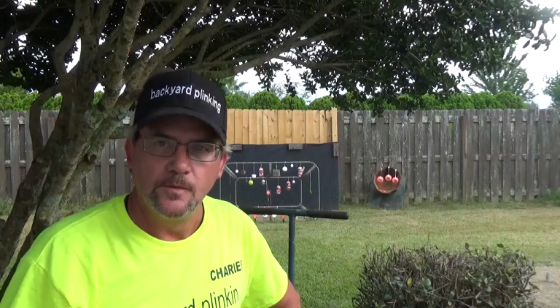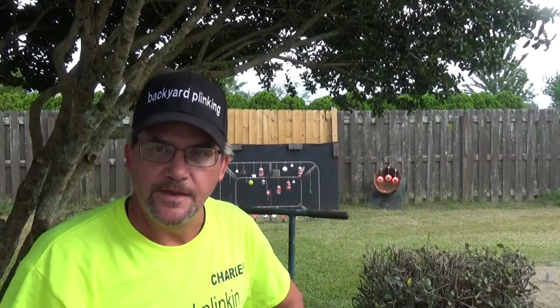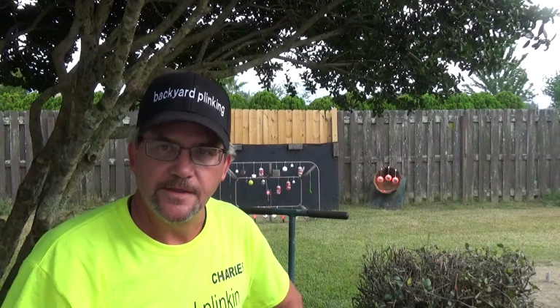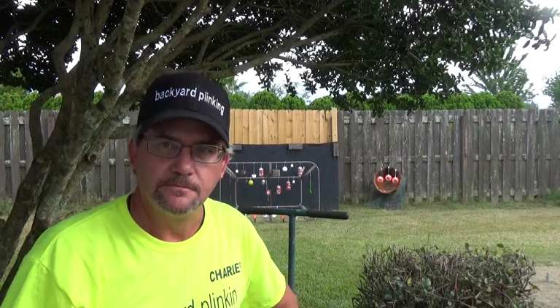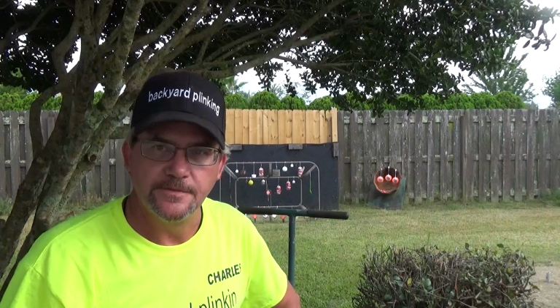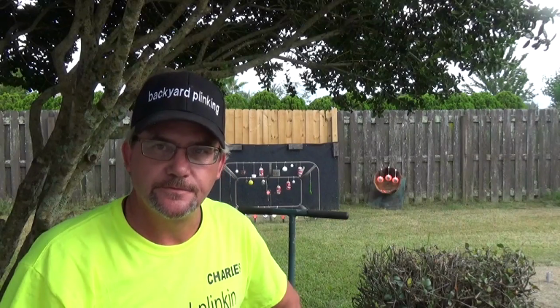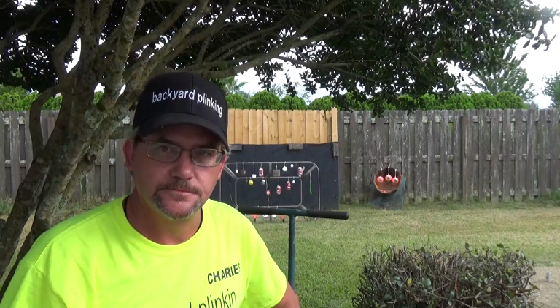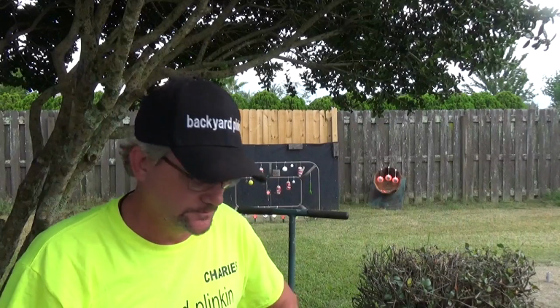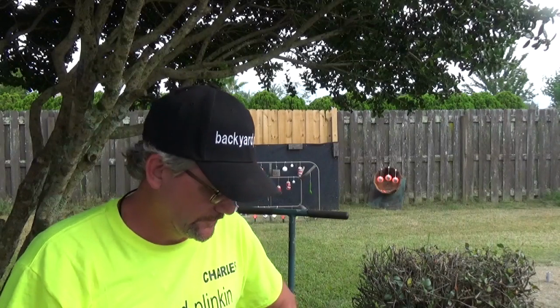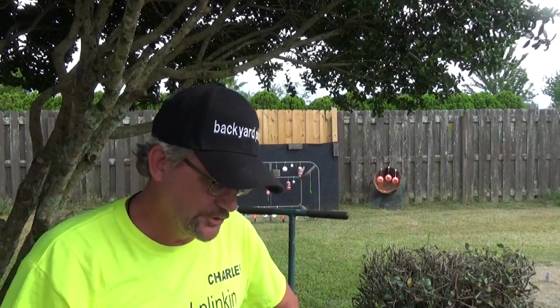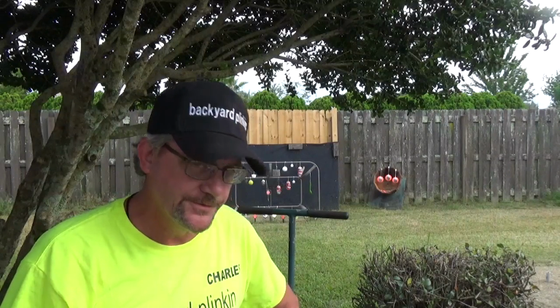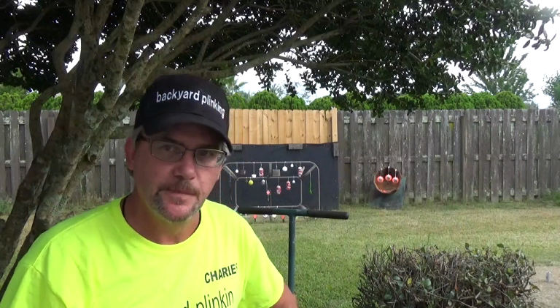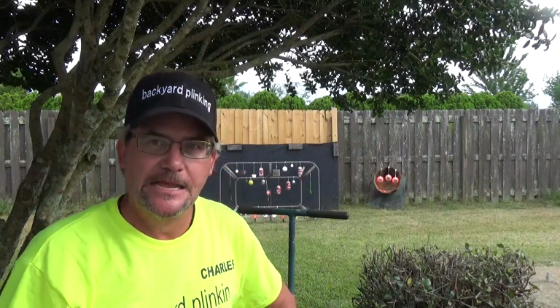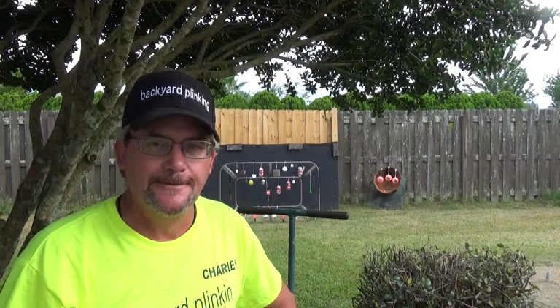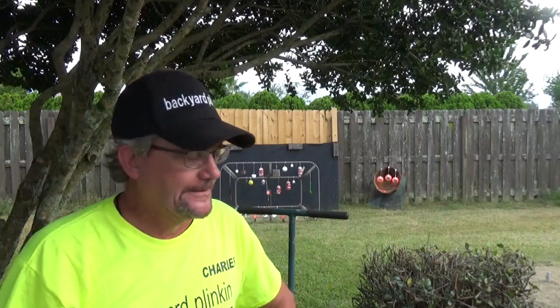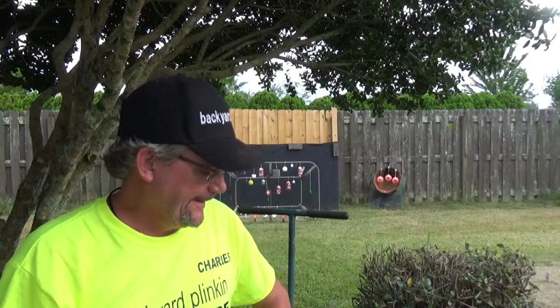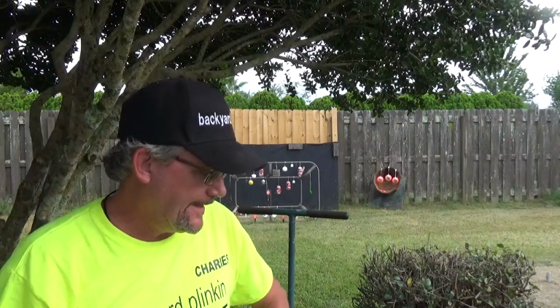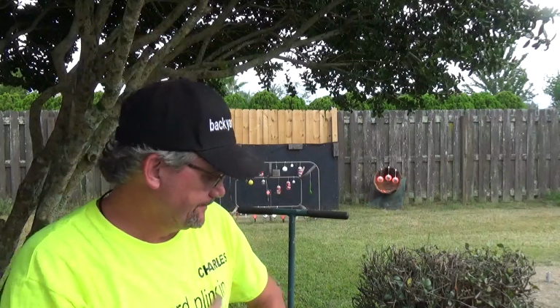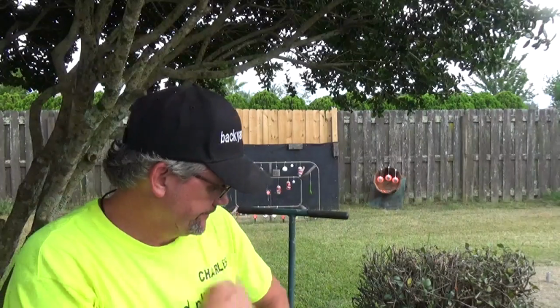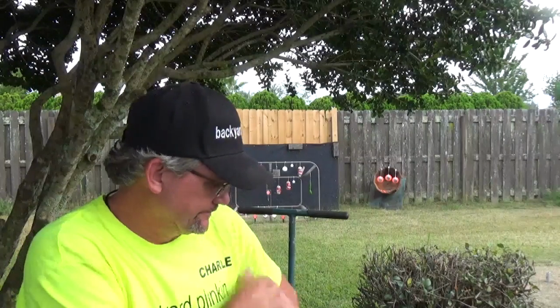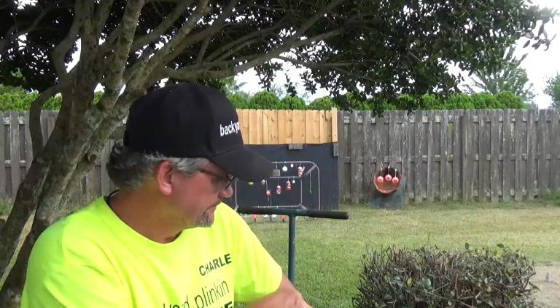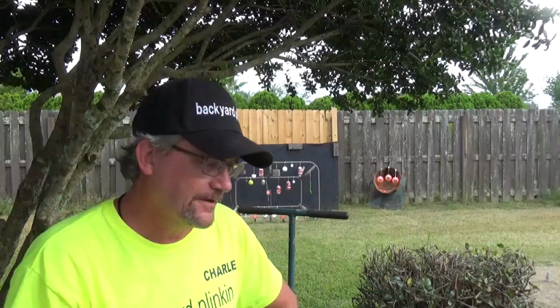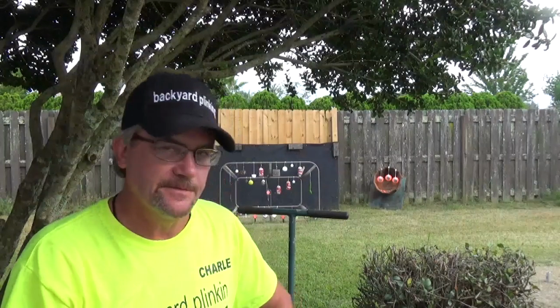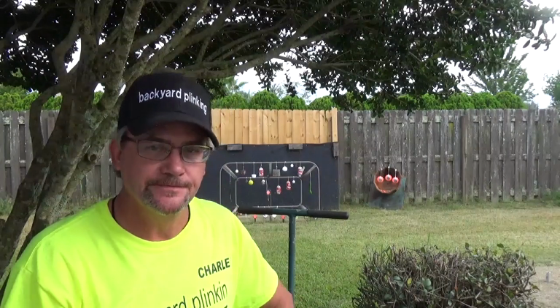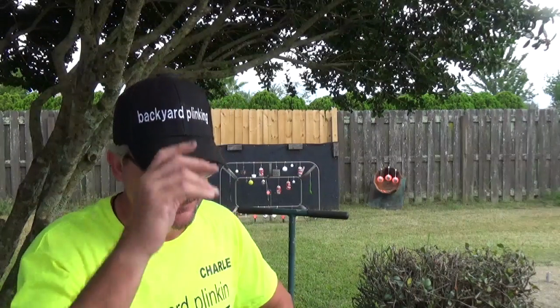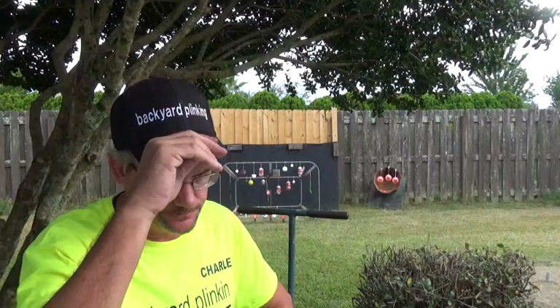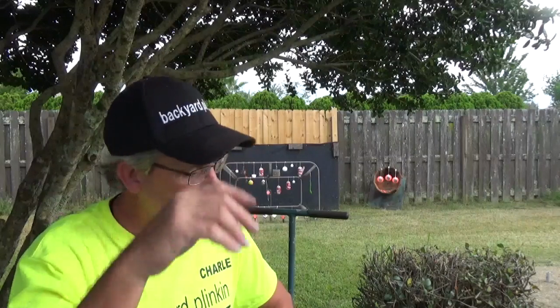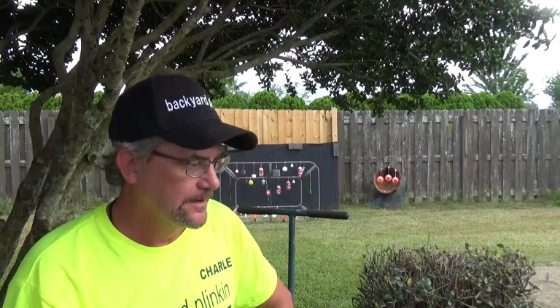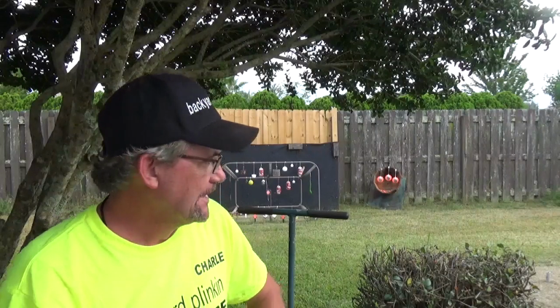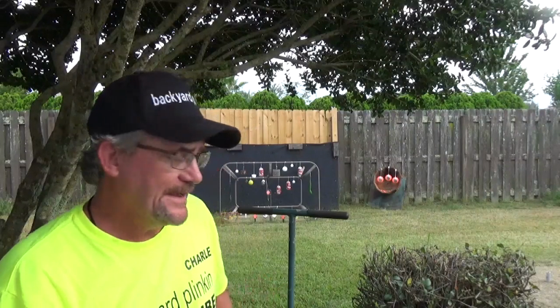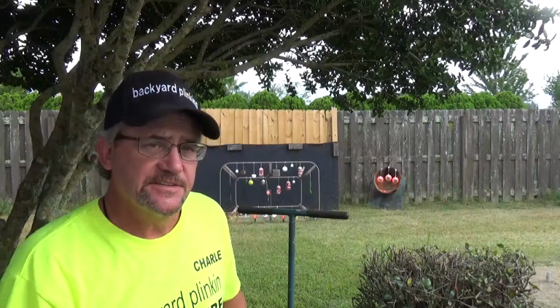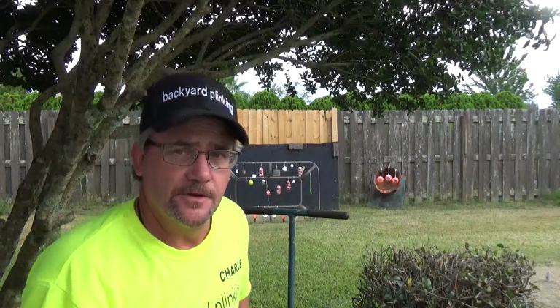Welcome to Backyard Plinking. My name is Charles. Yeah, forgot something again. I guess I just ain't gonna learn.